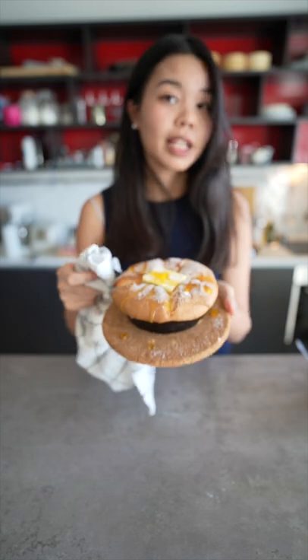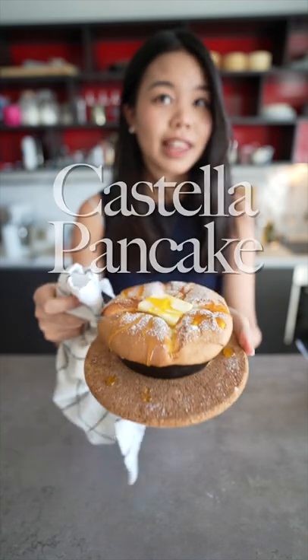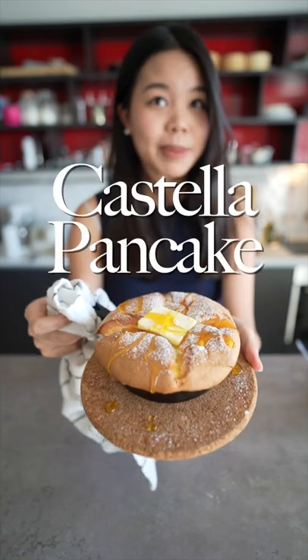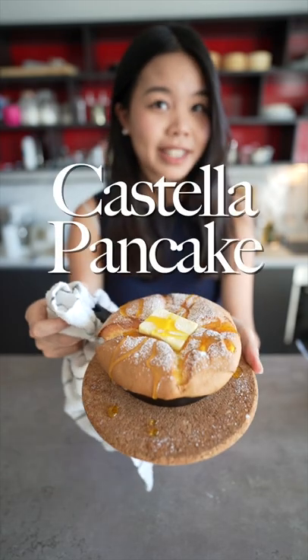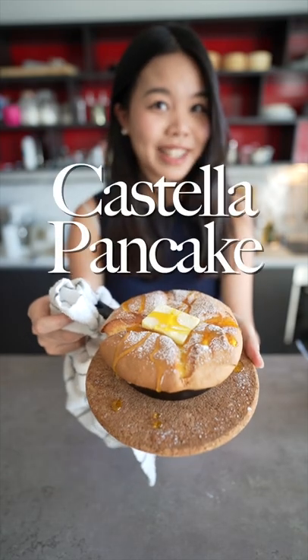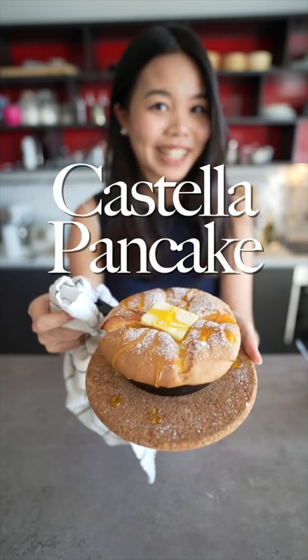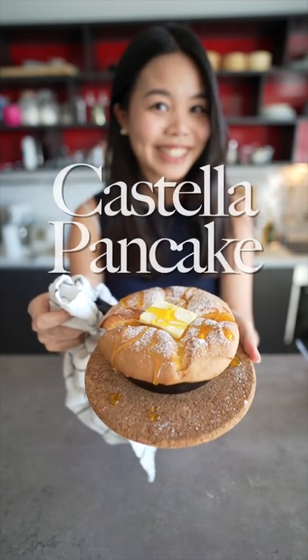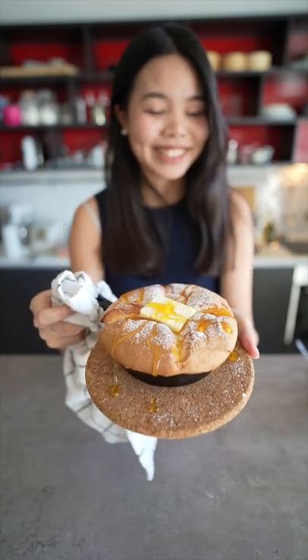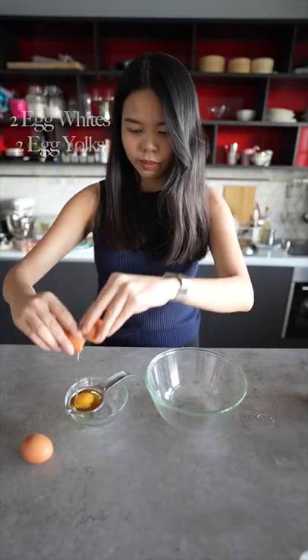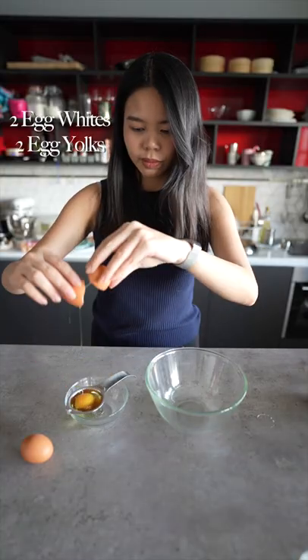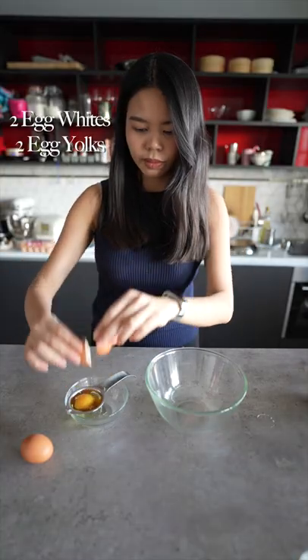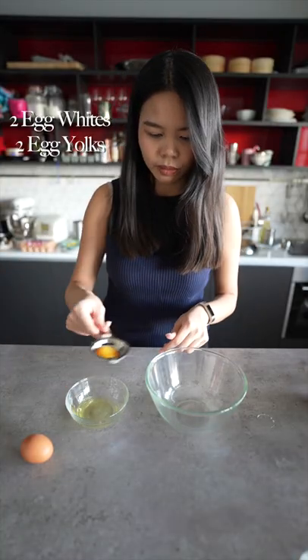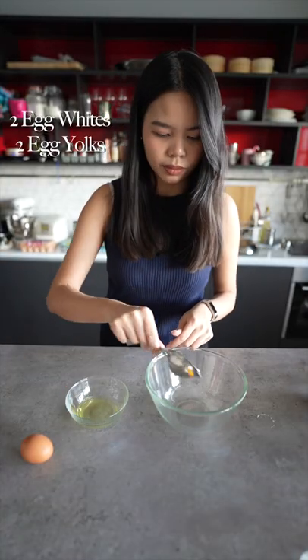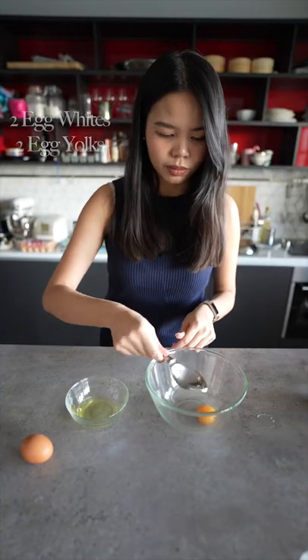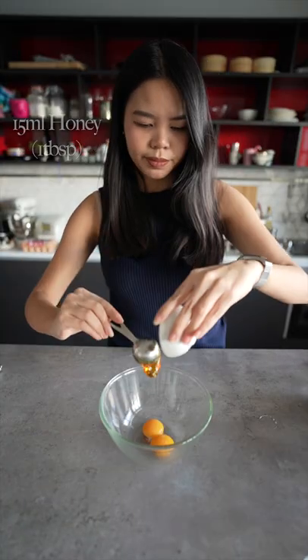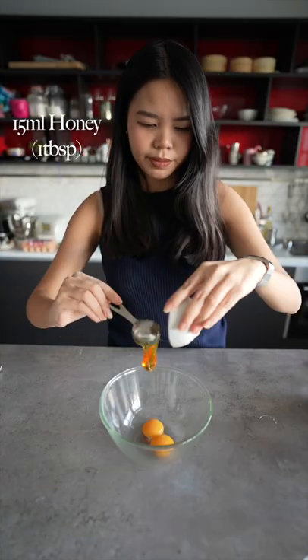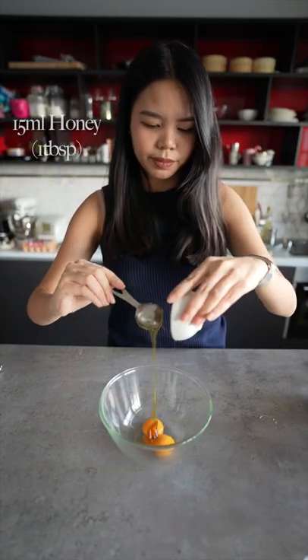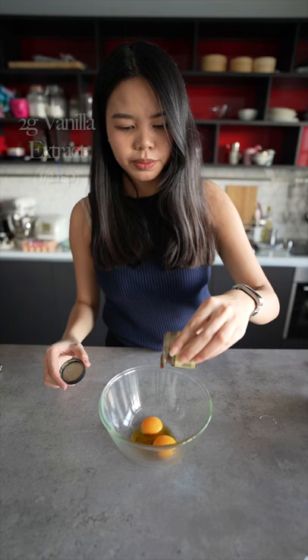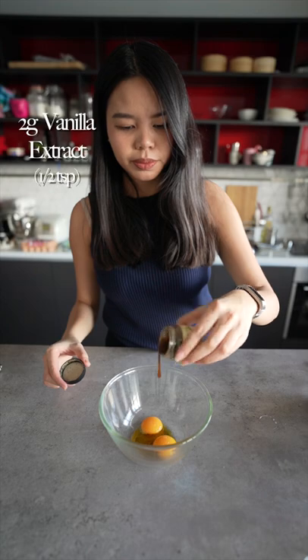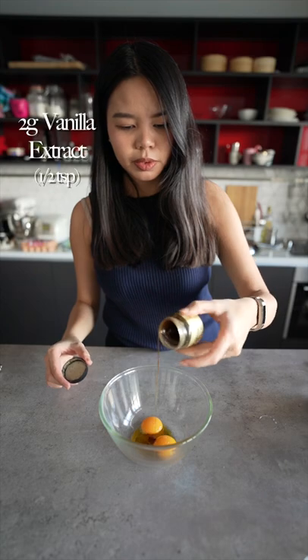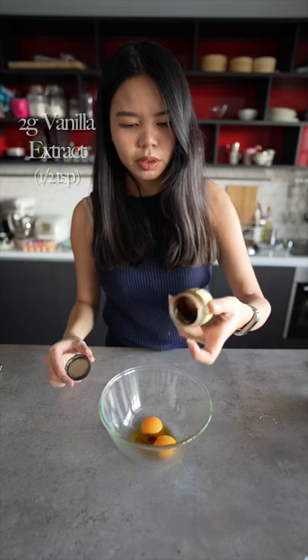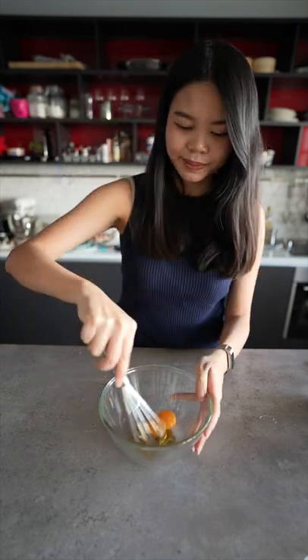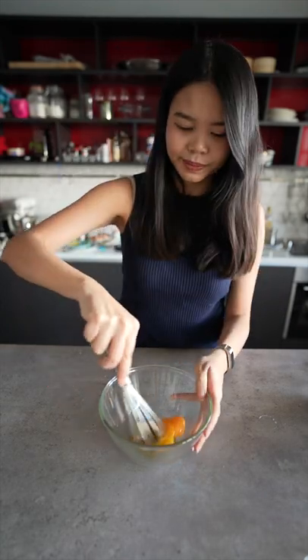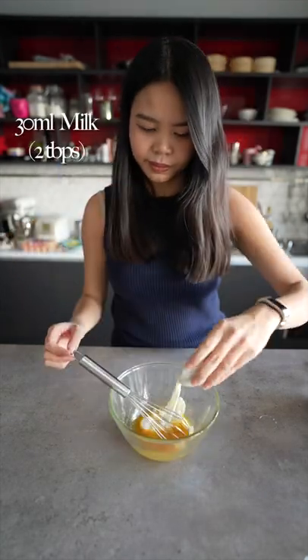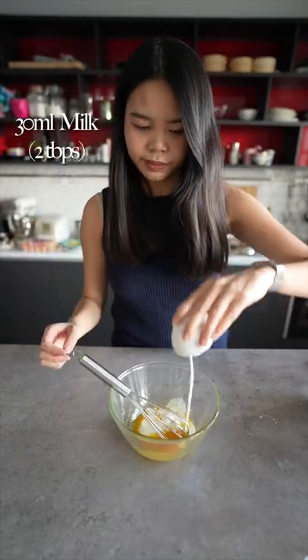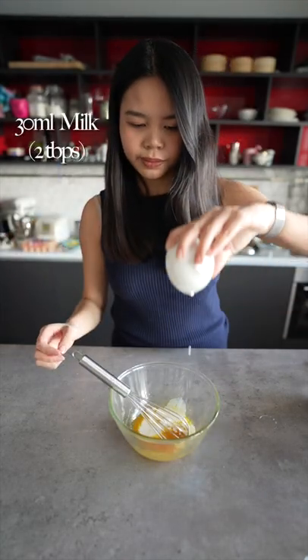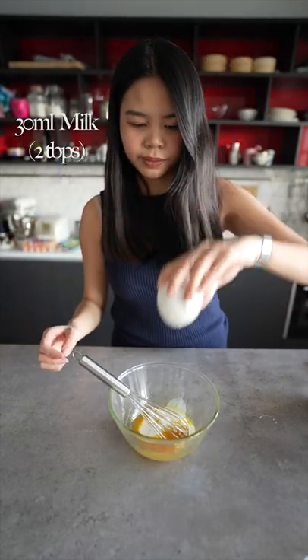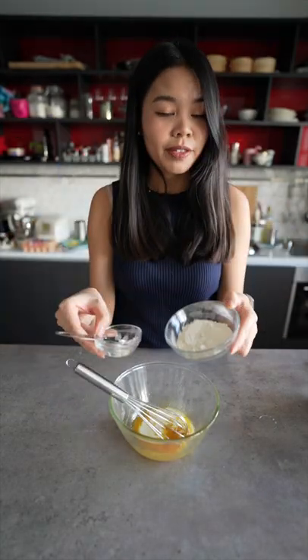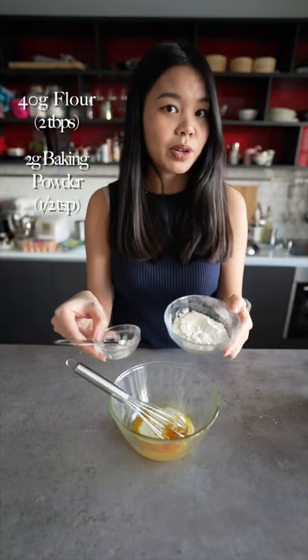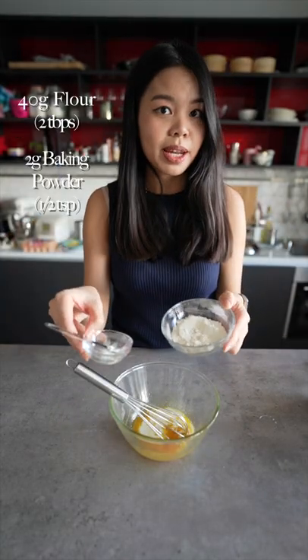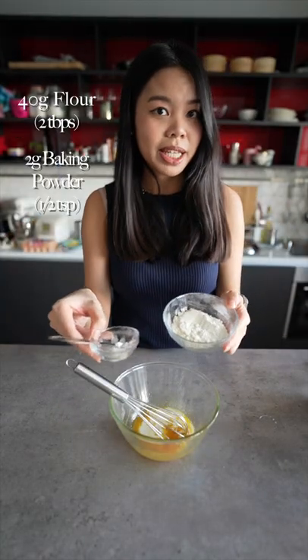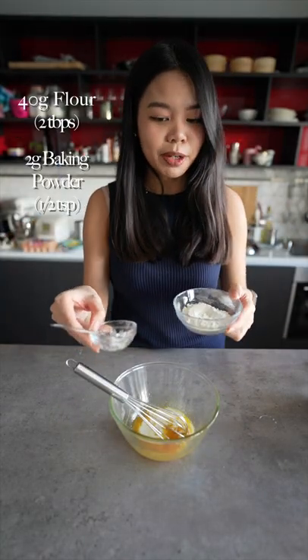Let's make castella pancakes. Separate the eggs, honey, vanilla extract, milk, flour, and baking powder.